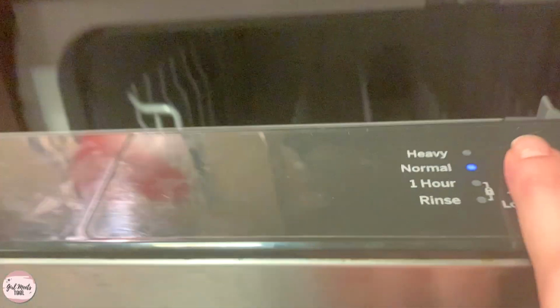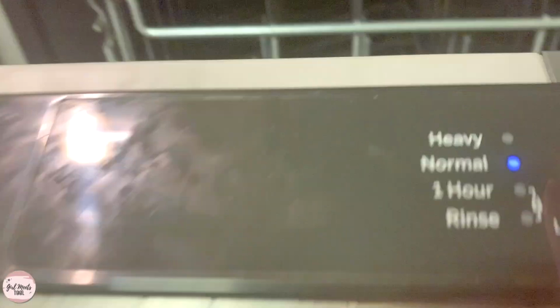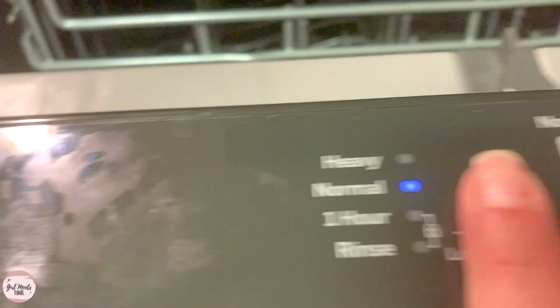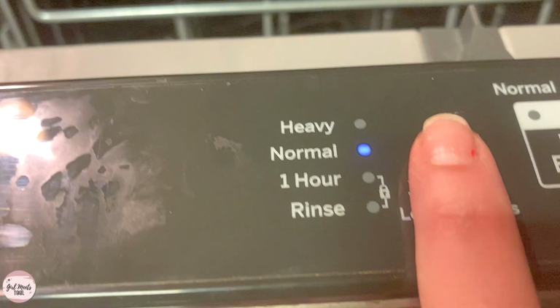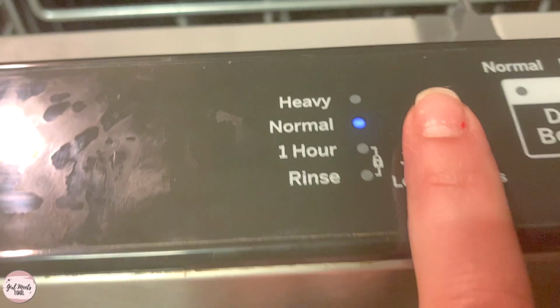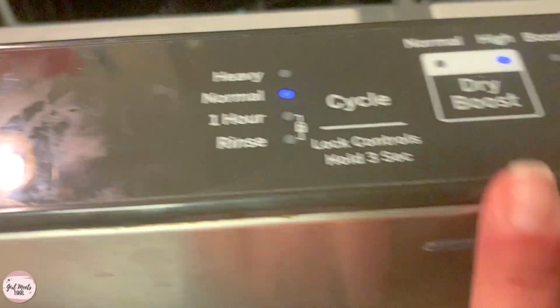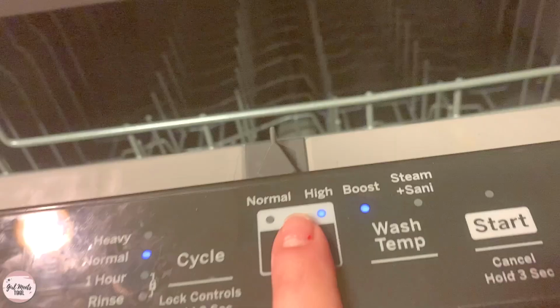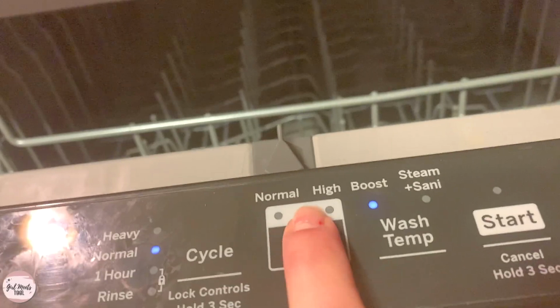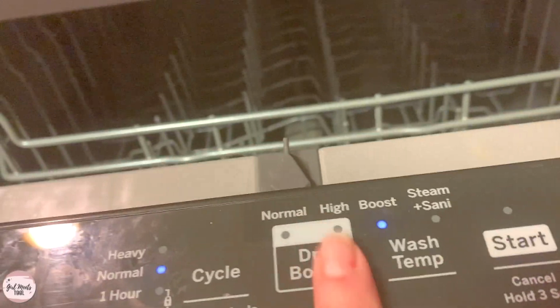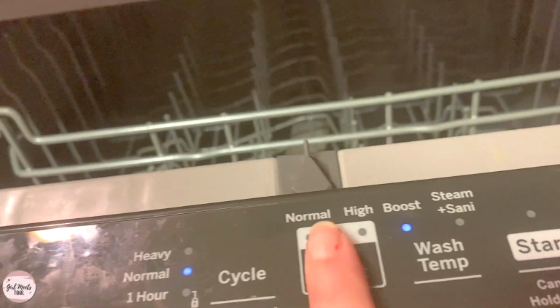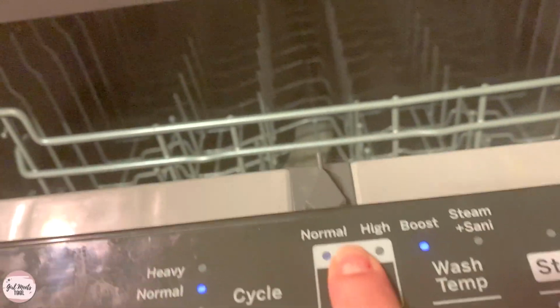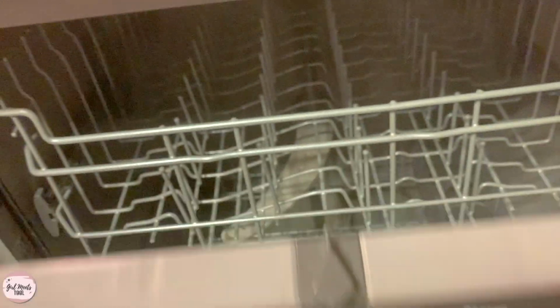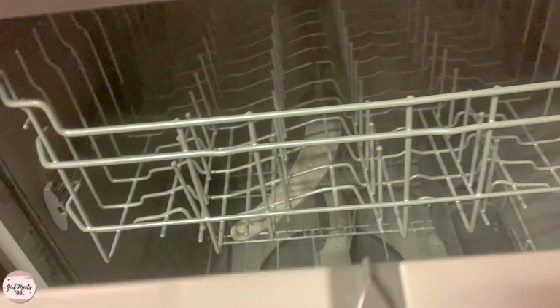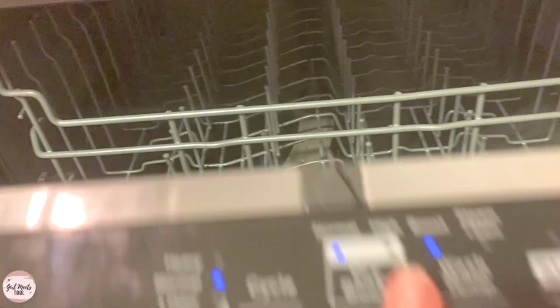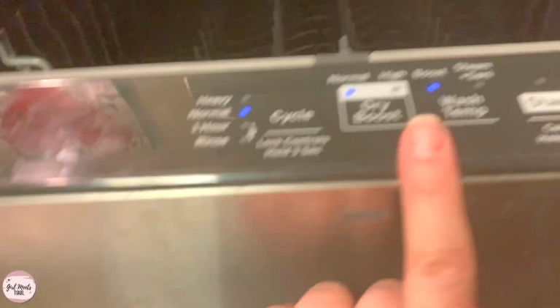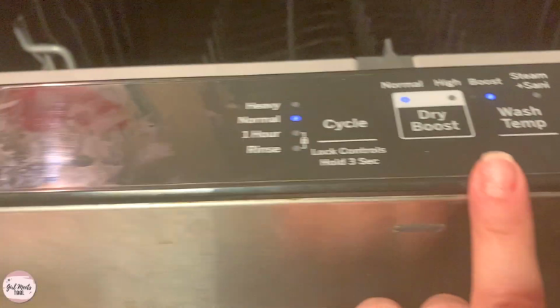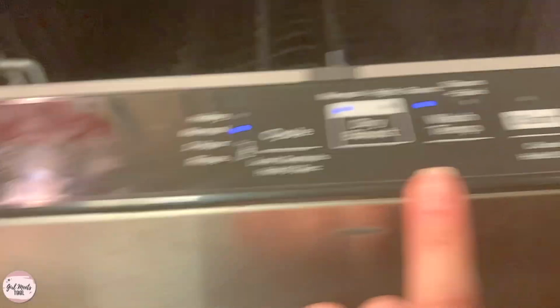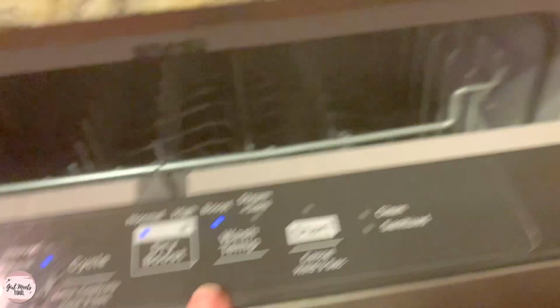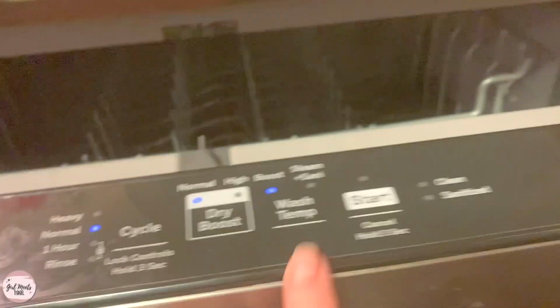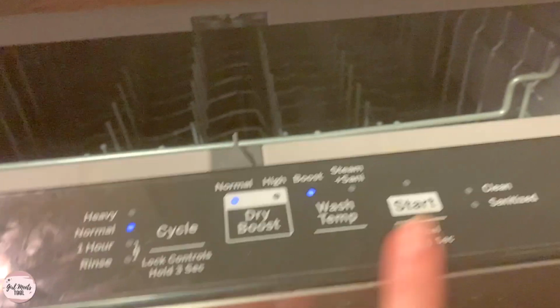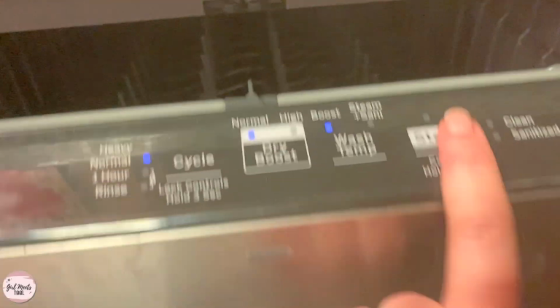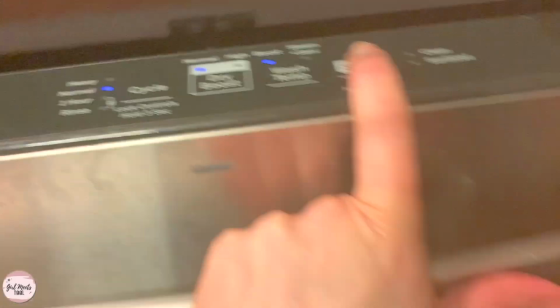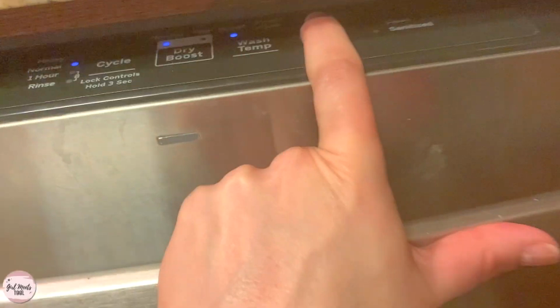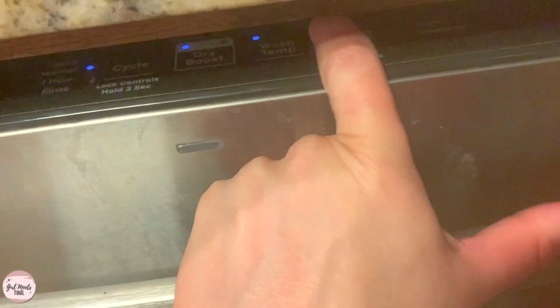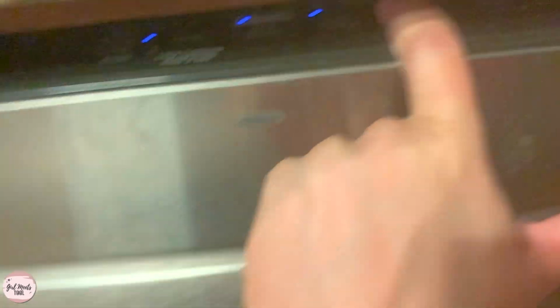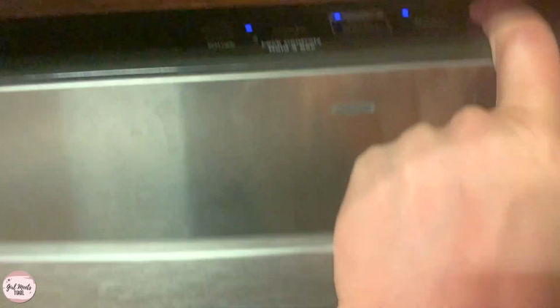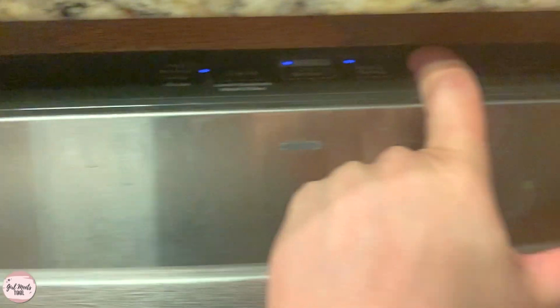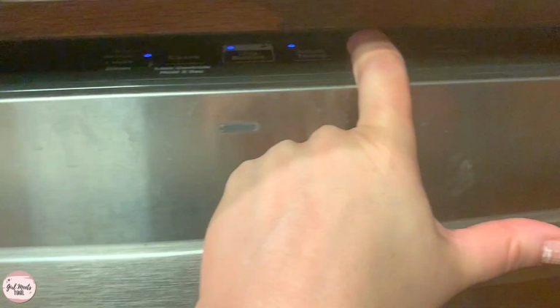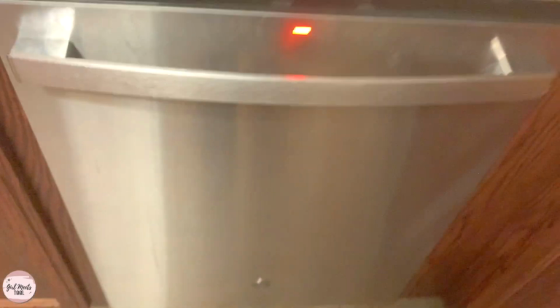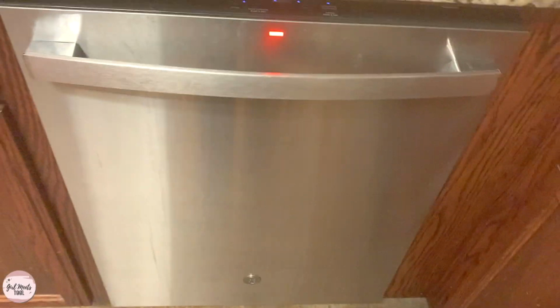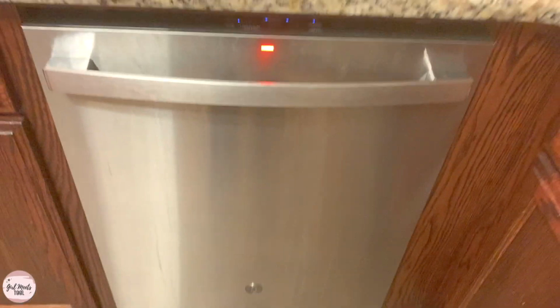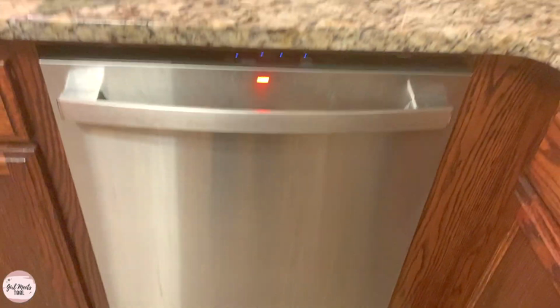So make sure to set it to normal. Dry is normal. Okay so everything's set to normal. Let's start it.